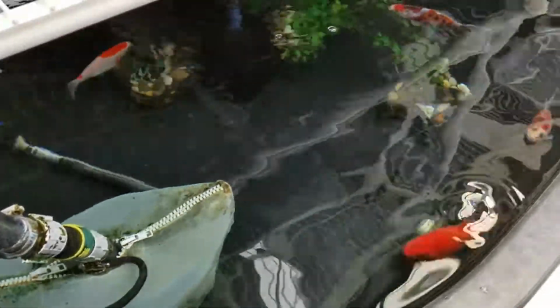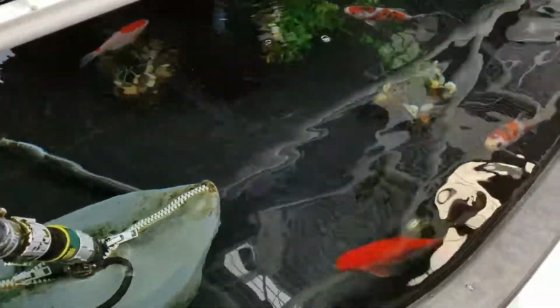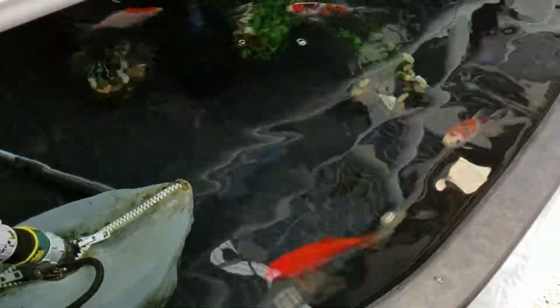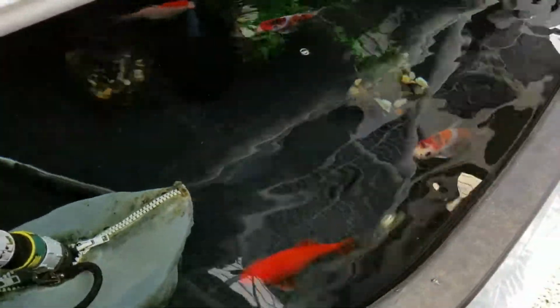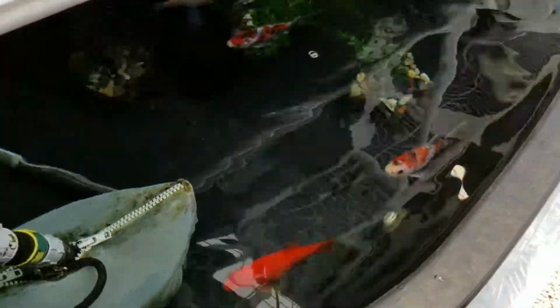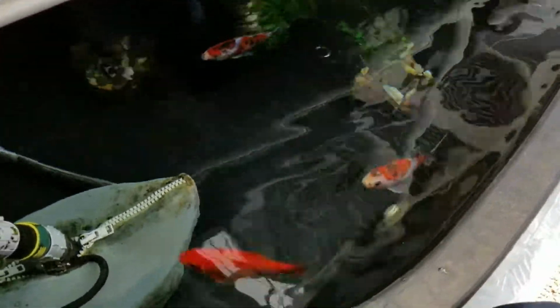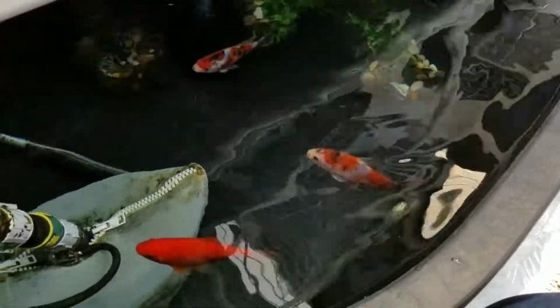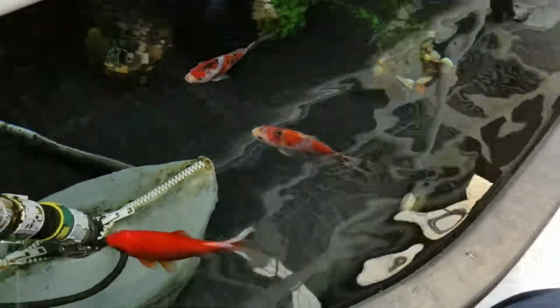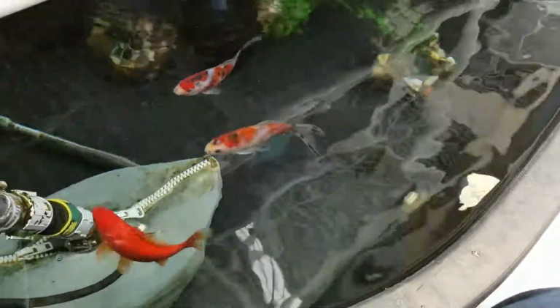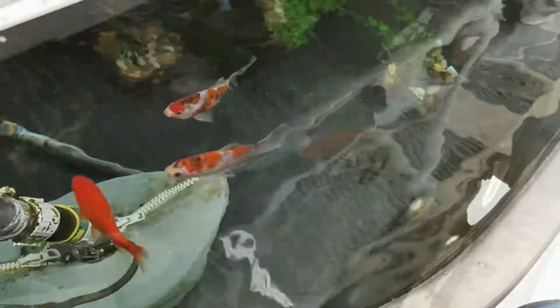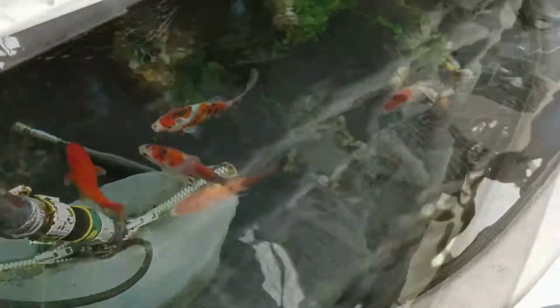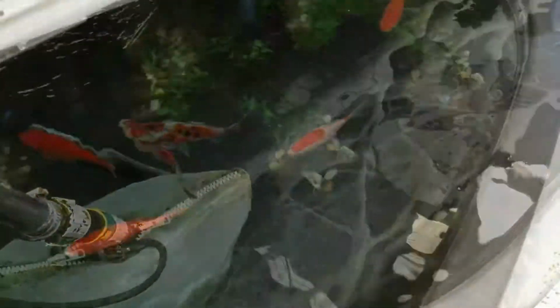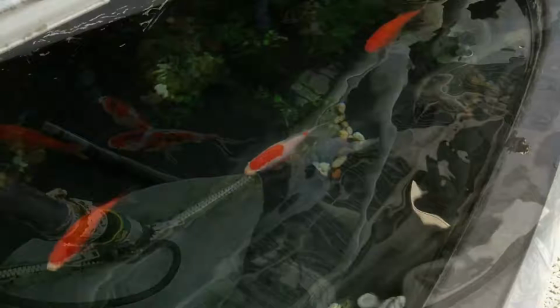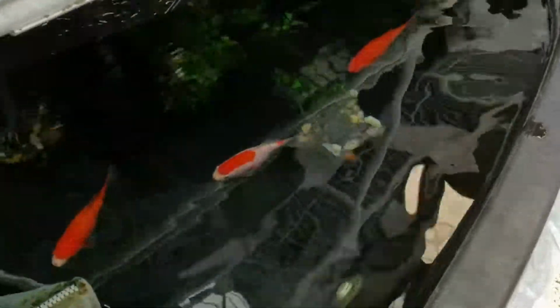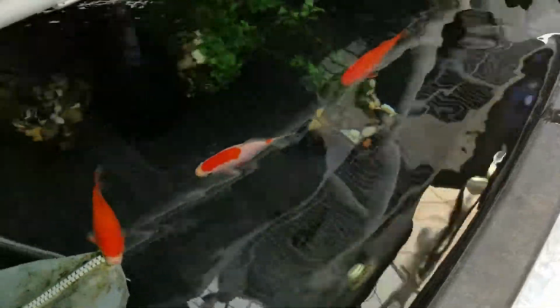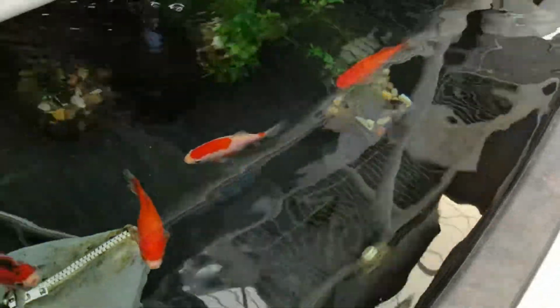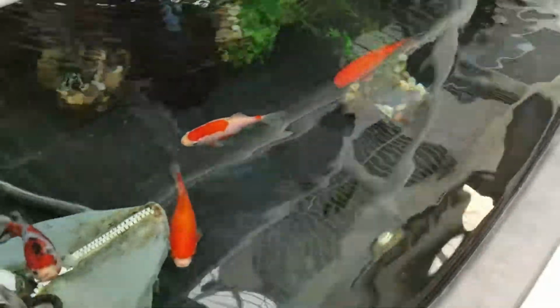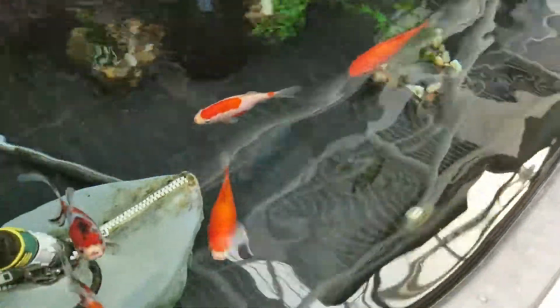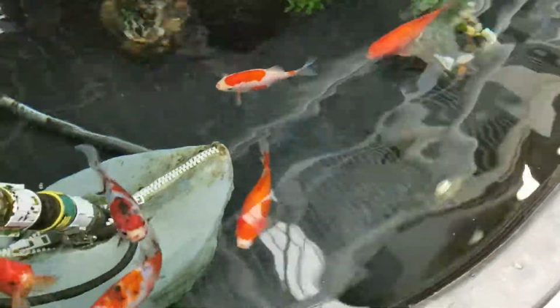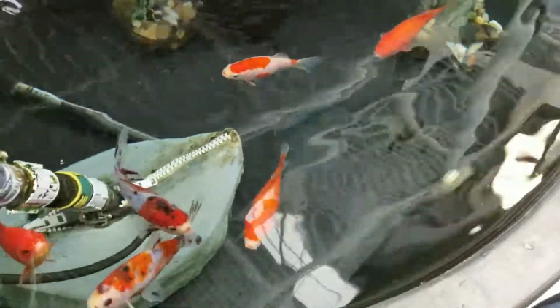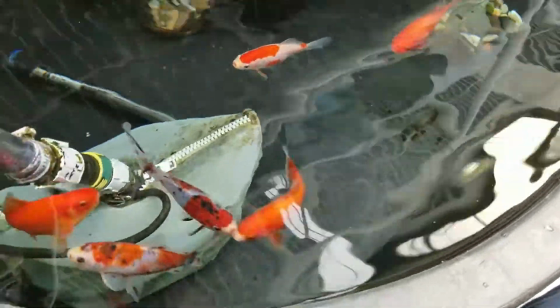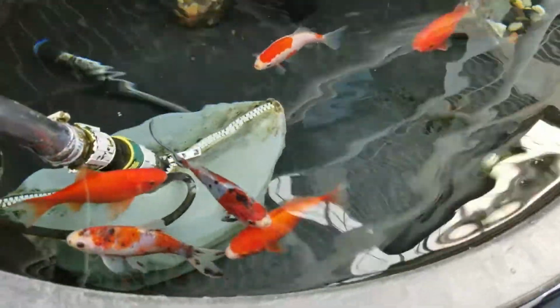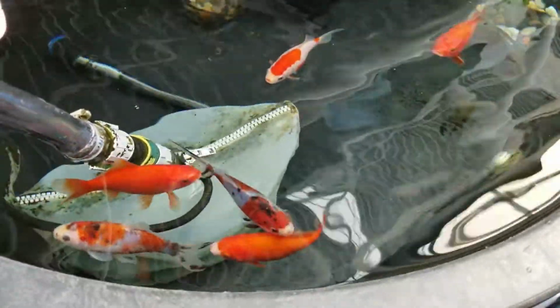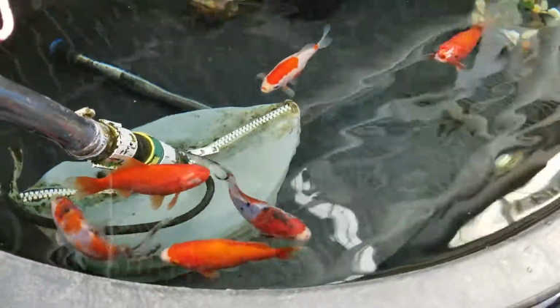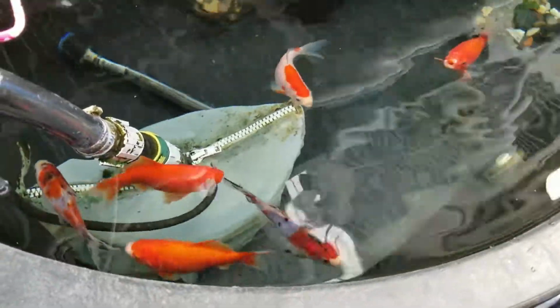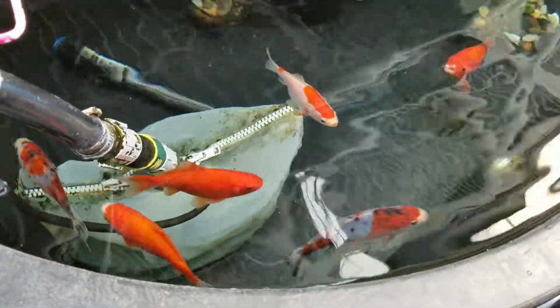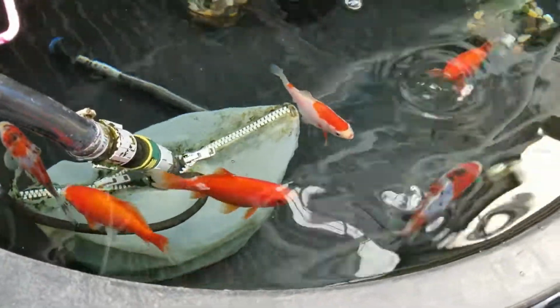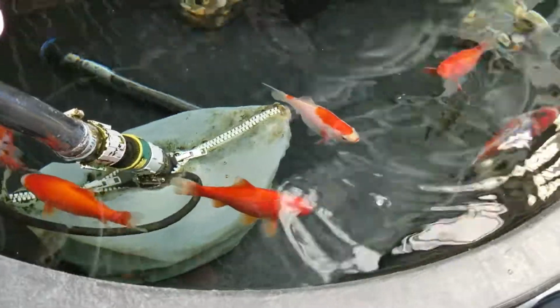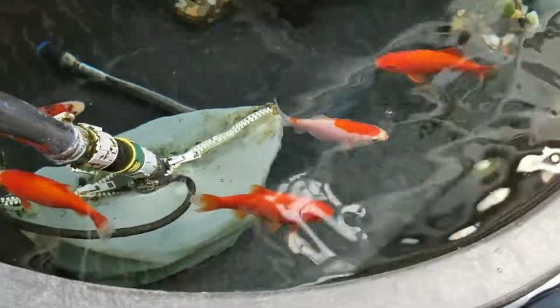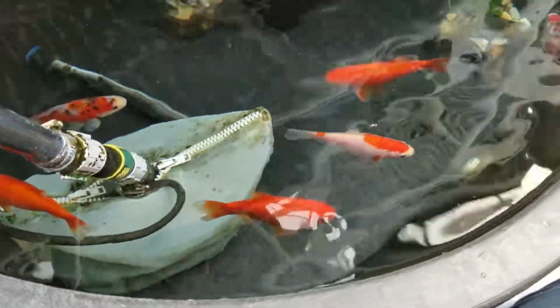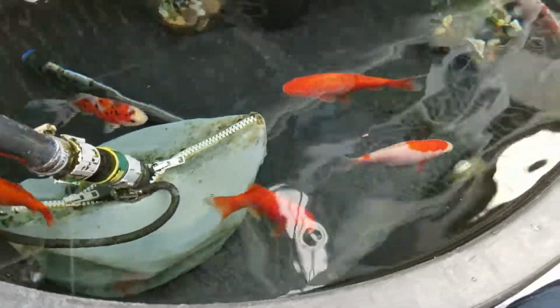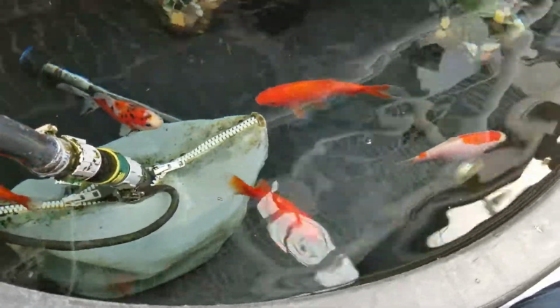I have some shubunkins in here and regular goldfish, and I also have a sarasa — but they're all in the goldfish family. They get along really well and they do really well in aquaponics.